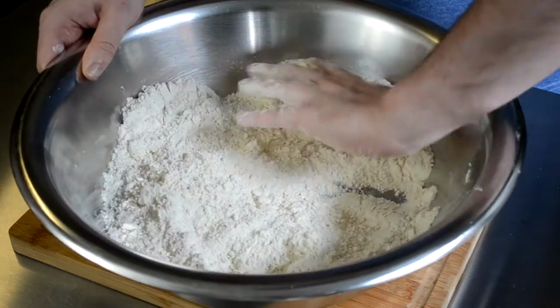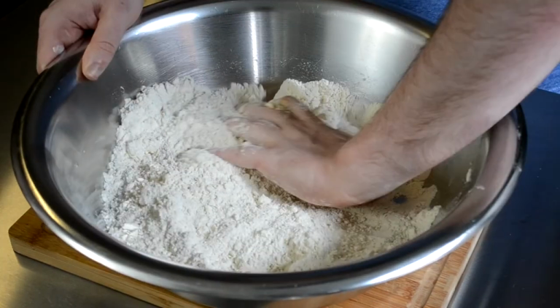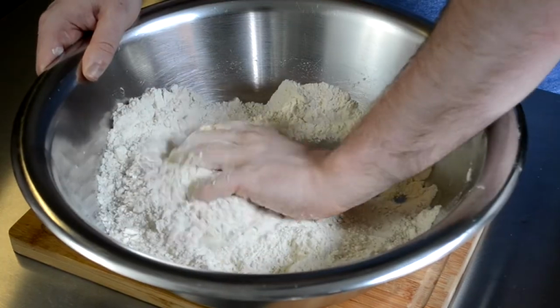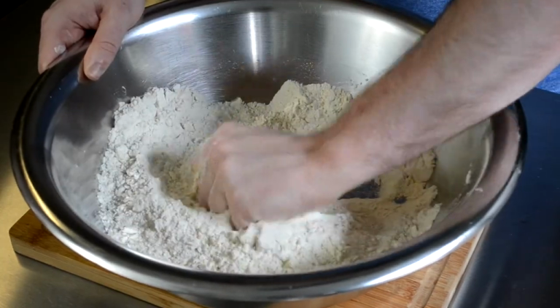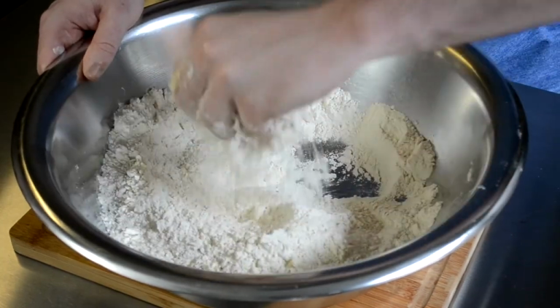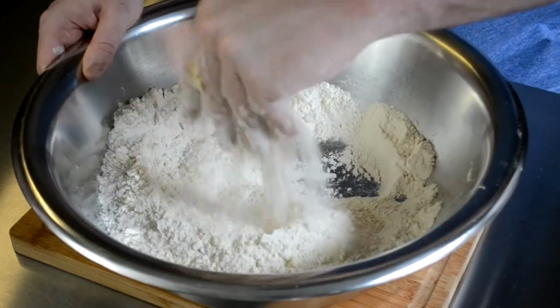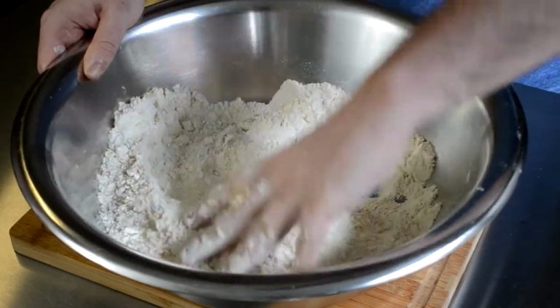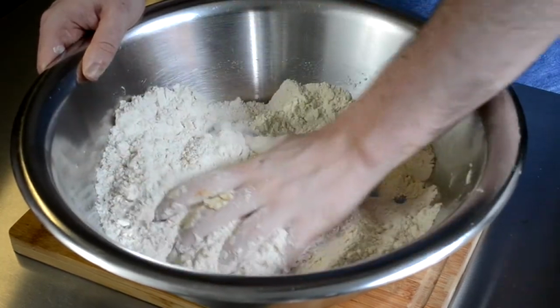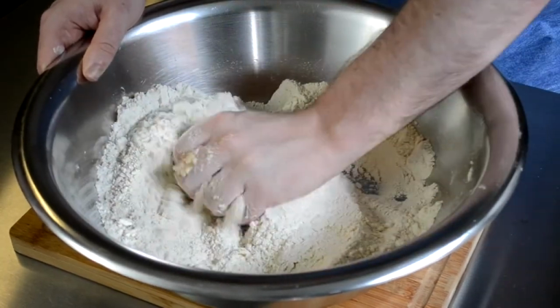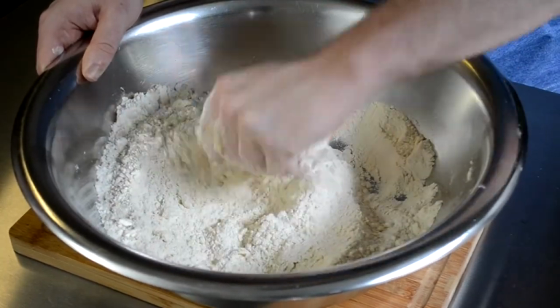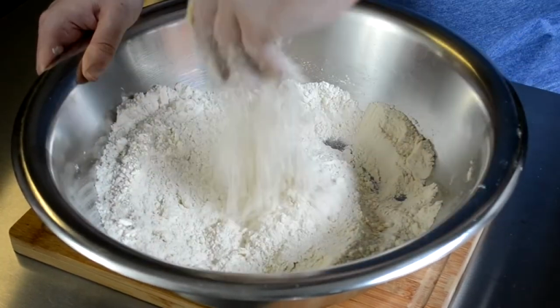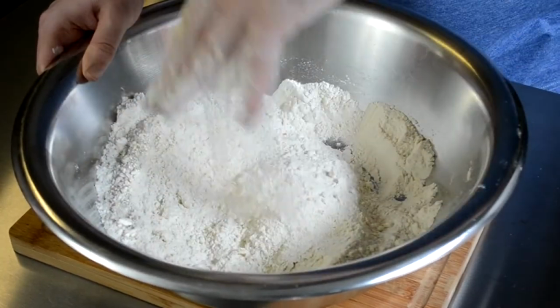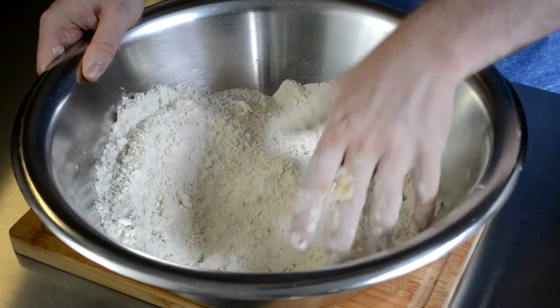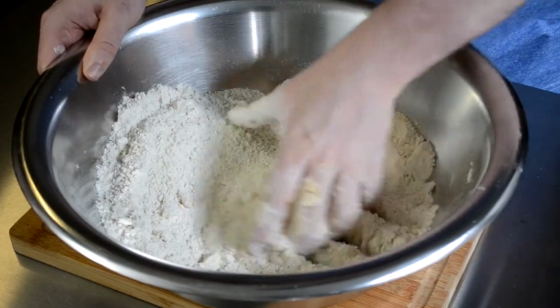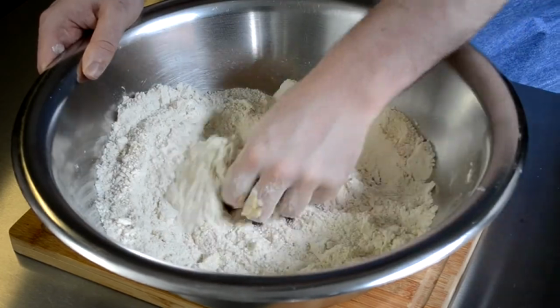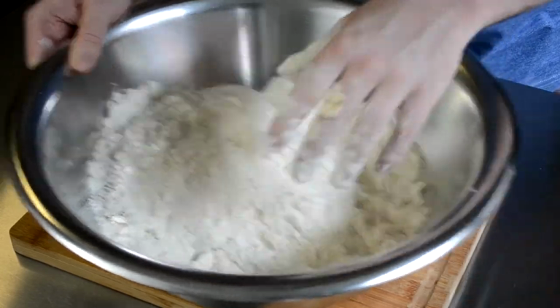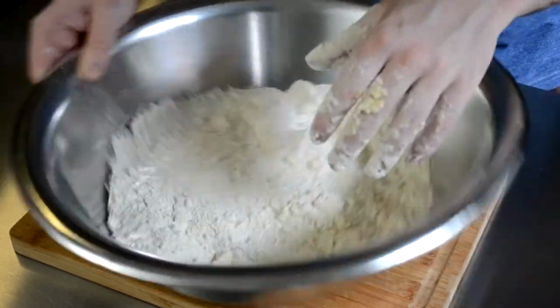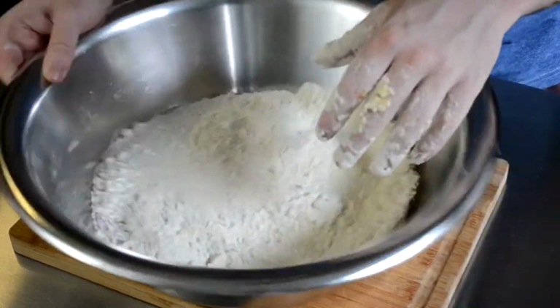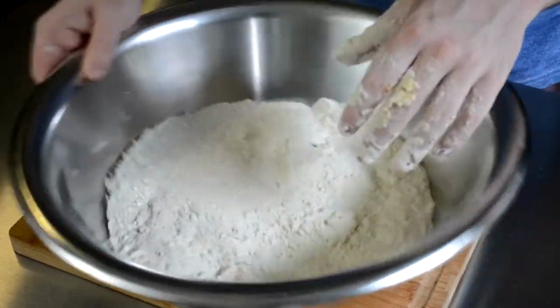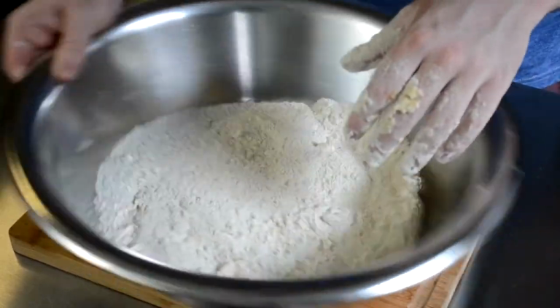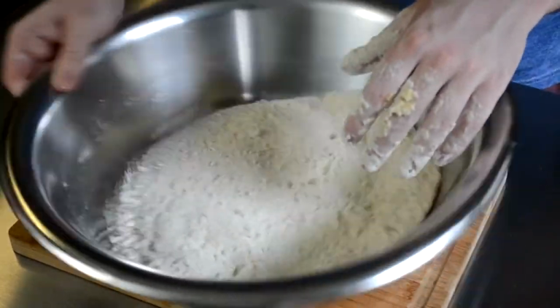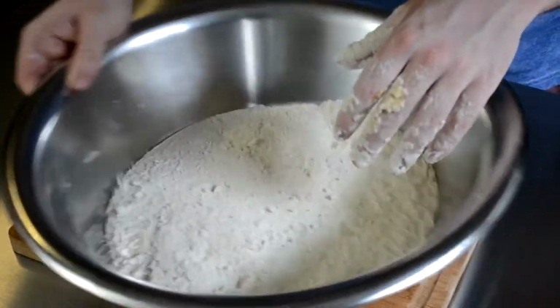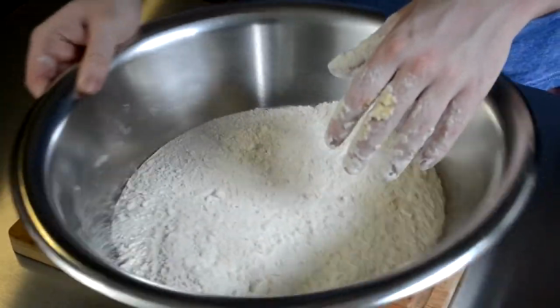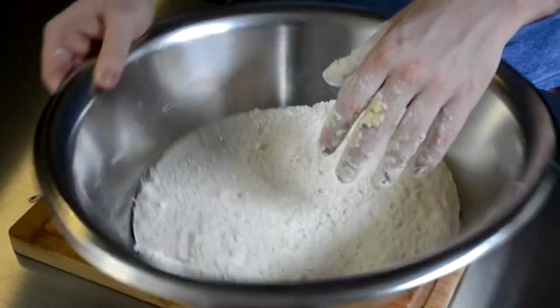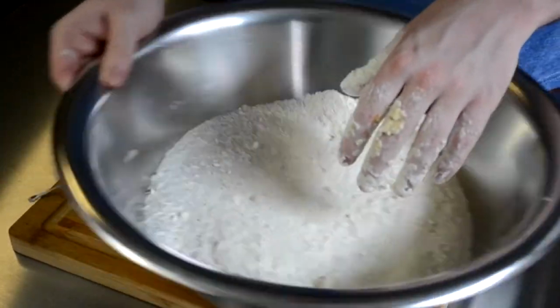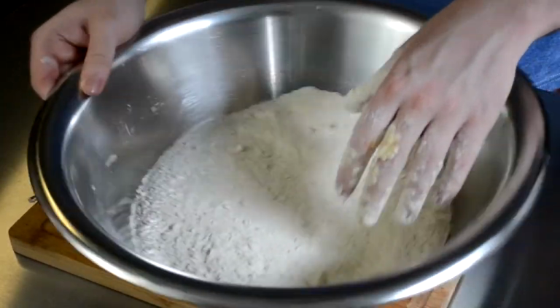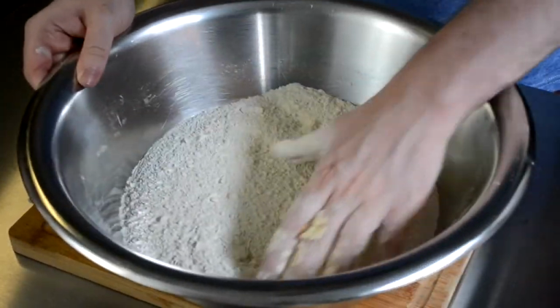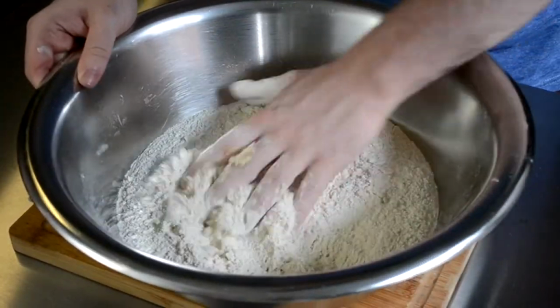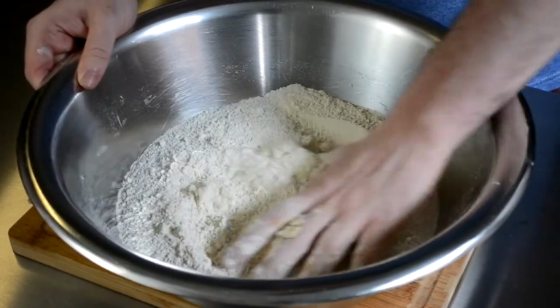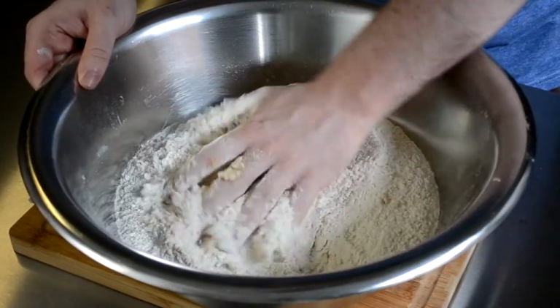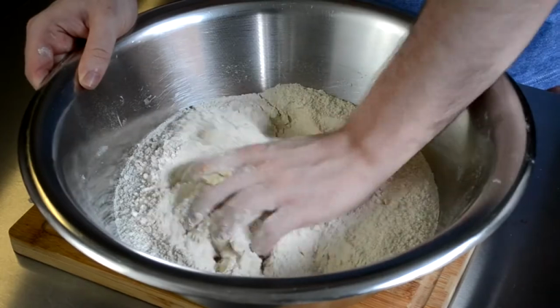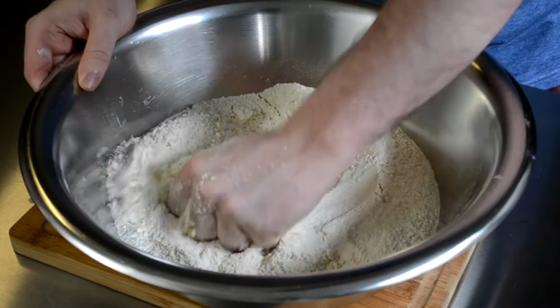An easy way to make sure you get all the big clumps of butter rubbed in is by shaking the bowl — all of the big clumps will rise to the top. I'm not sure why this happens, but it does.